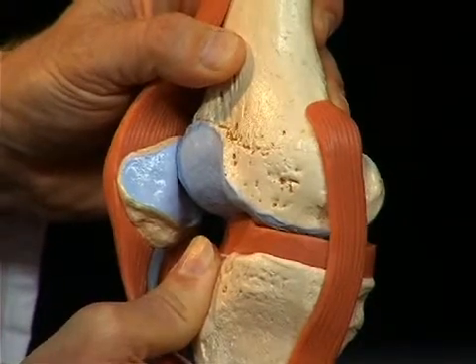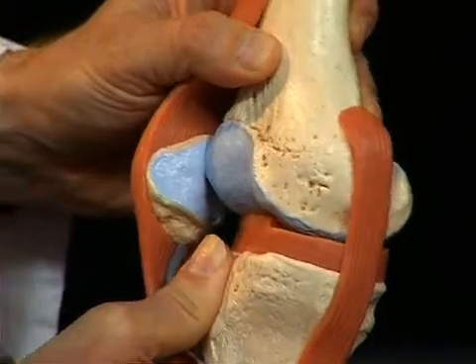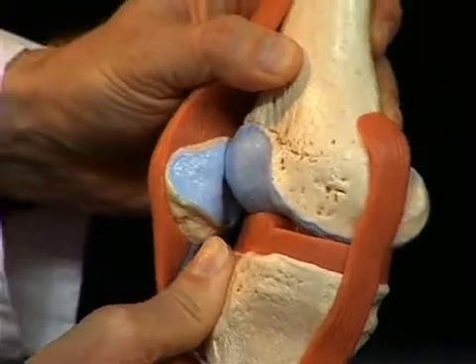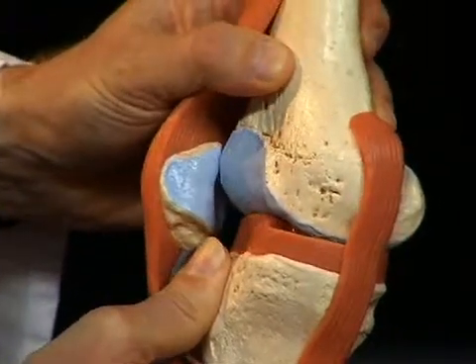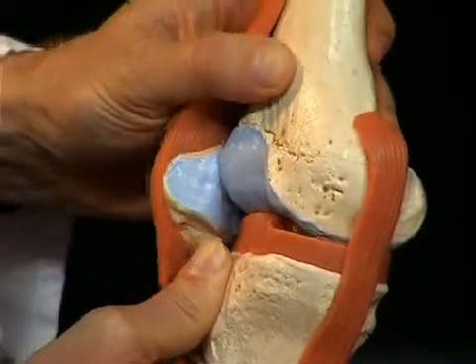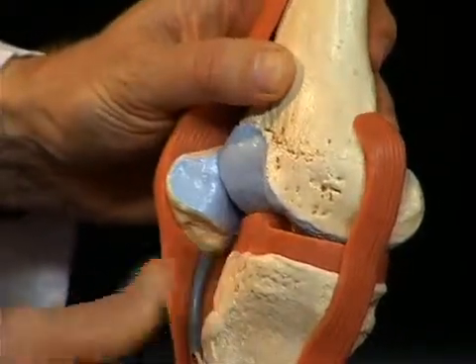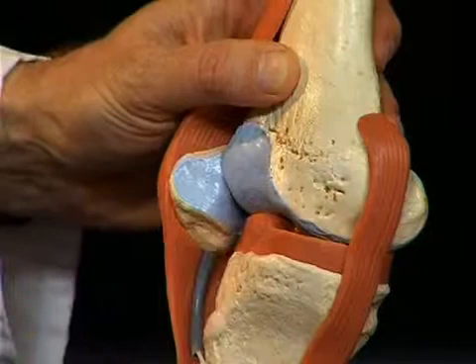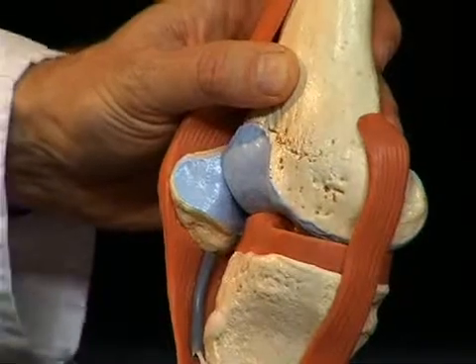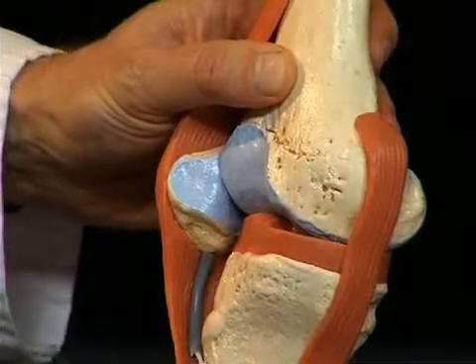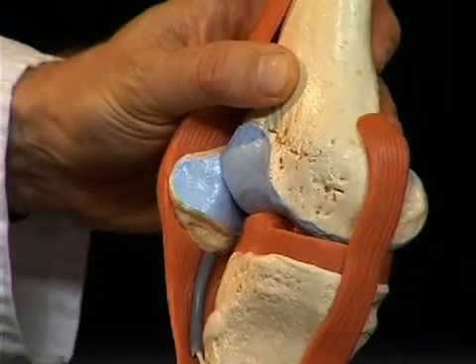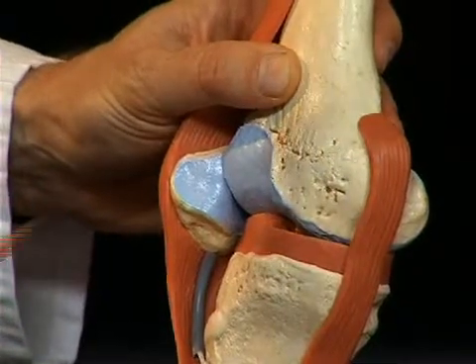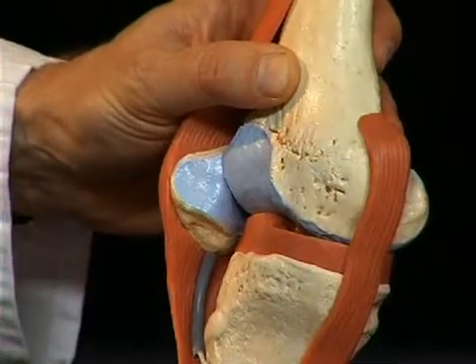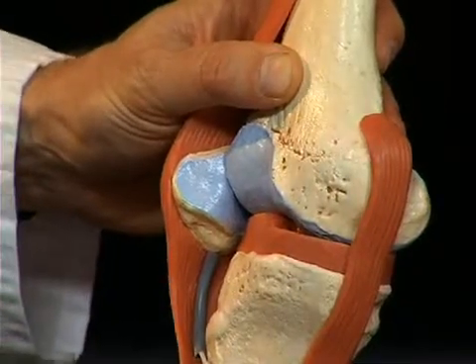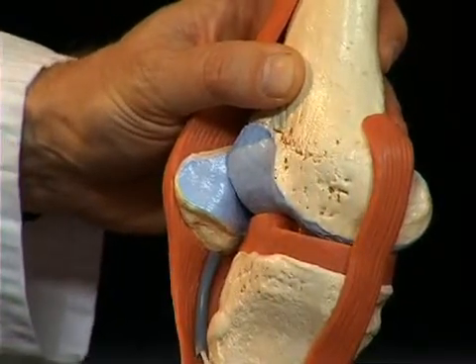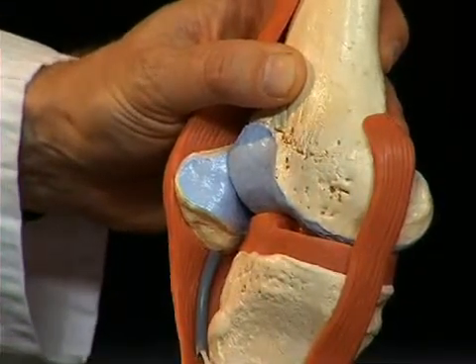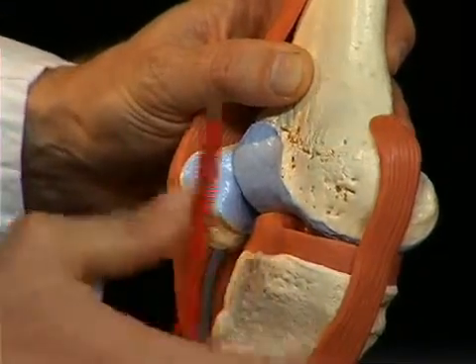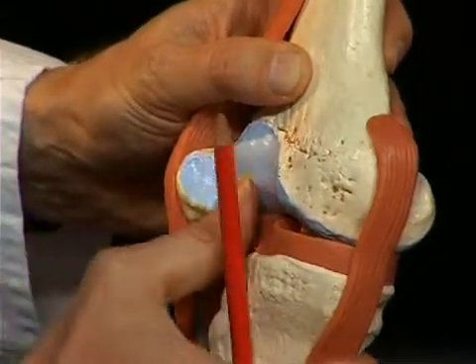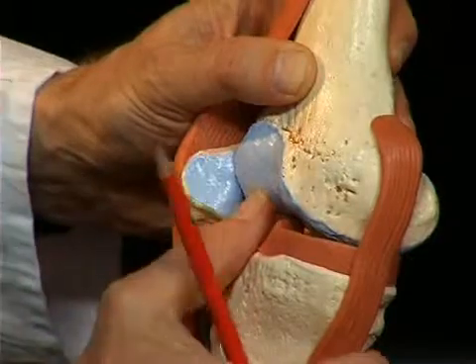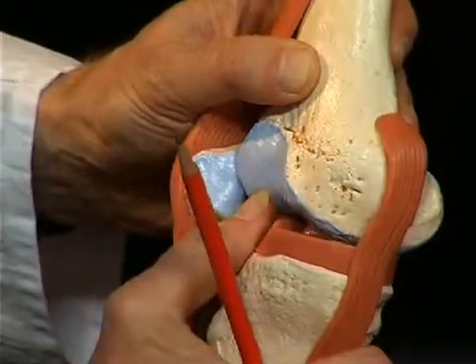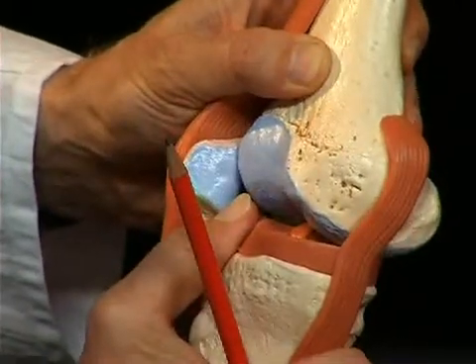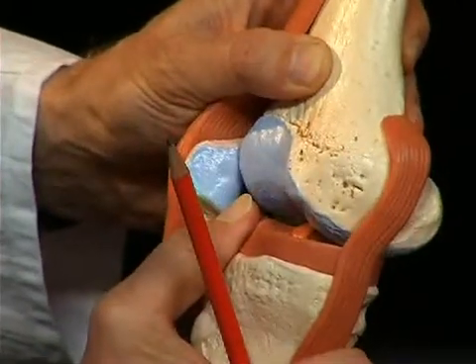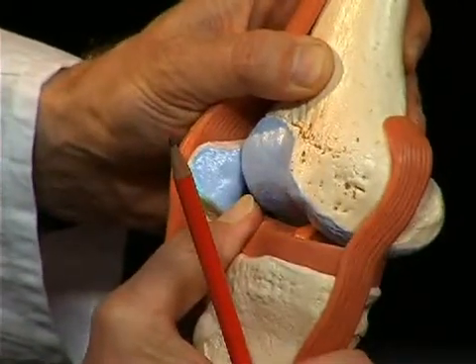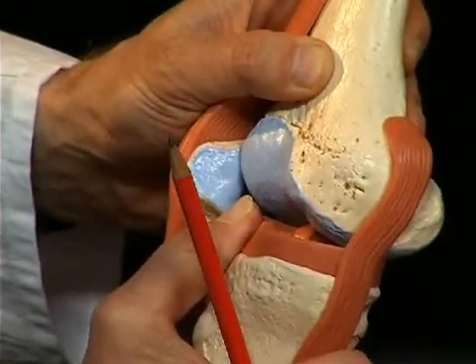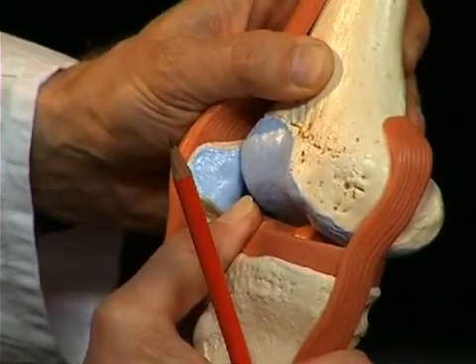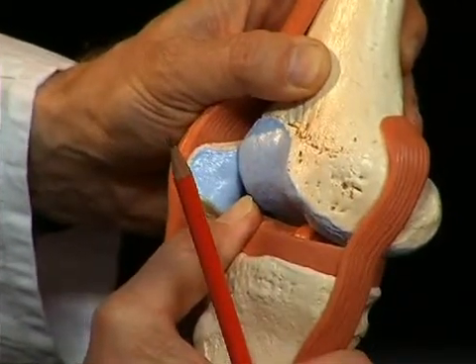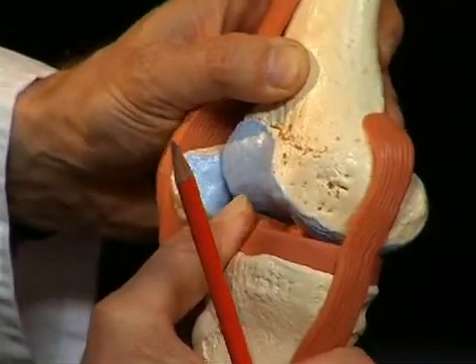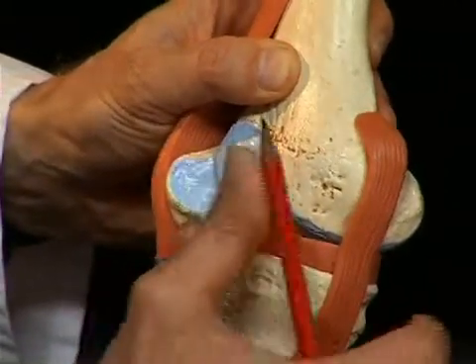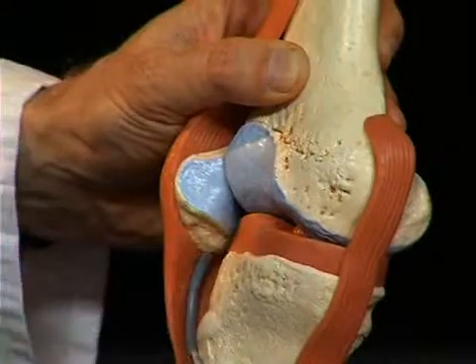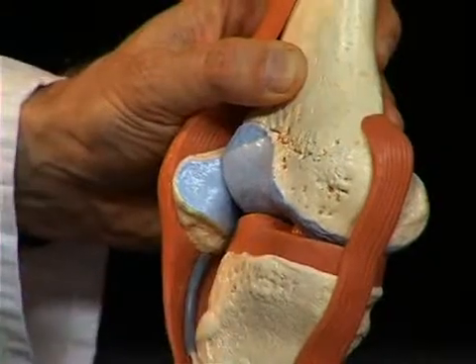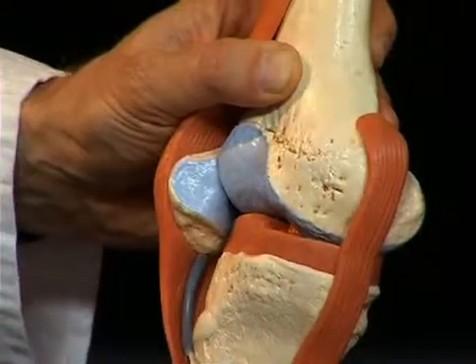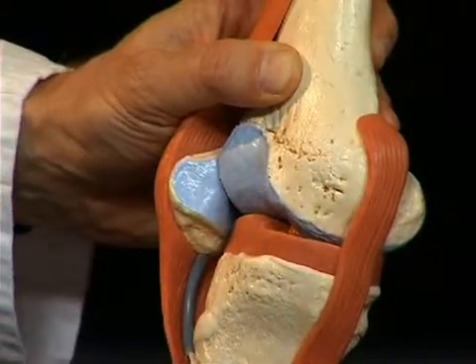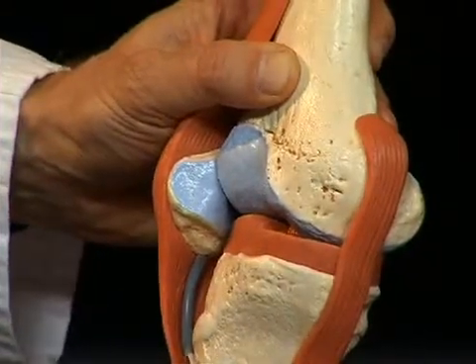If the ligaments are torn, clinically the so-called drawer sign appears. For example, when the front cruciate ligament is torn, the tibia can be shifted to the front compared to the femur — this is called the anterior drawer sign, because one can practically pull the tibia from the joint like a drawer.